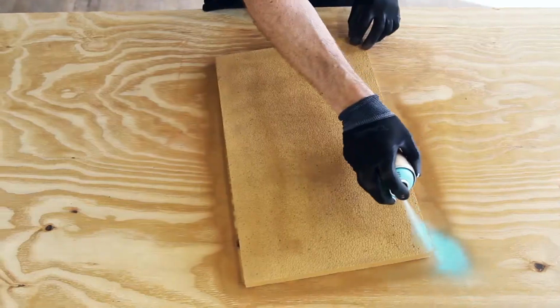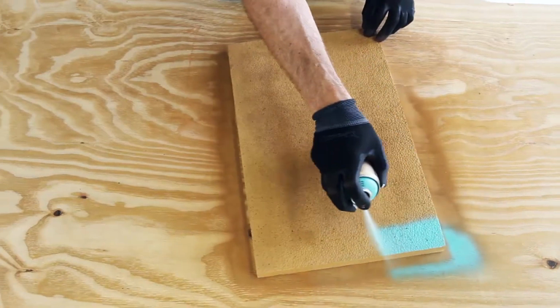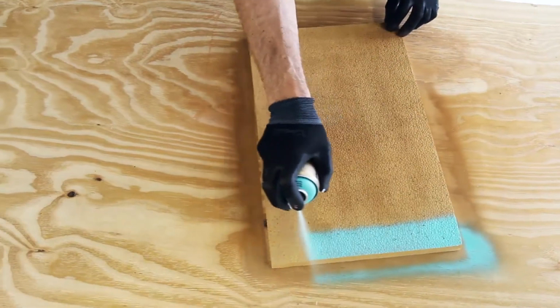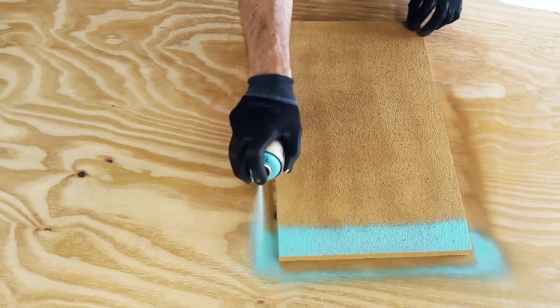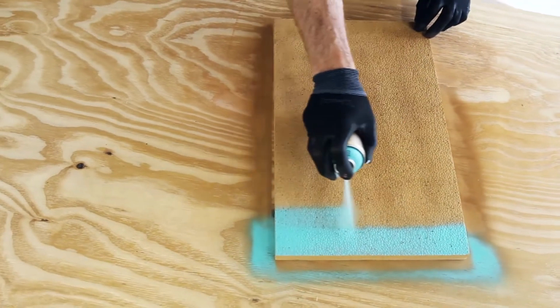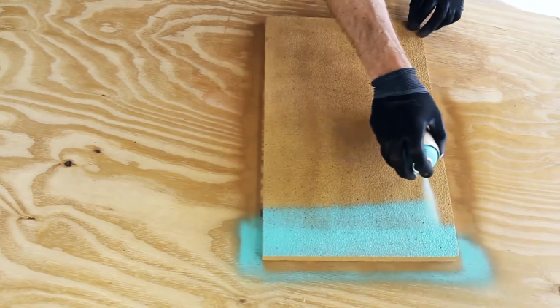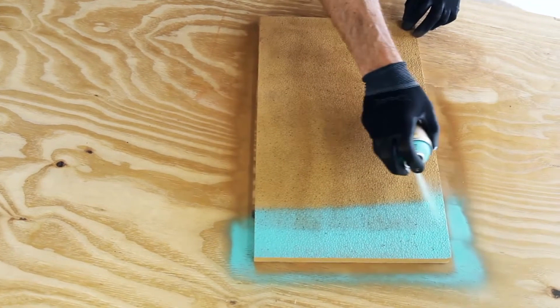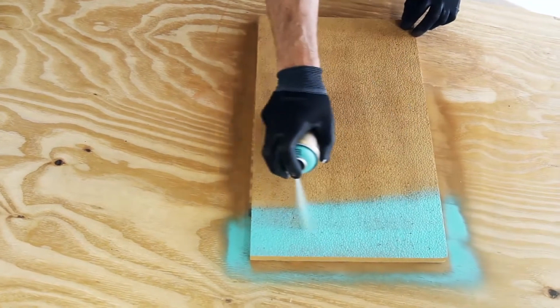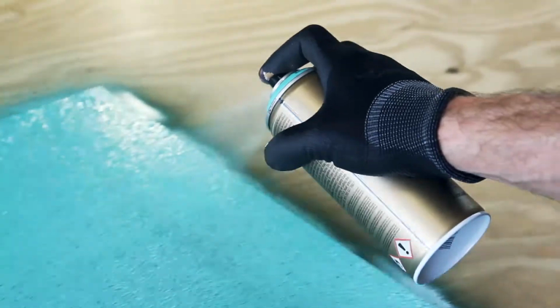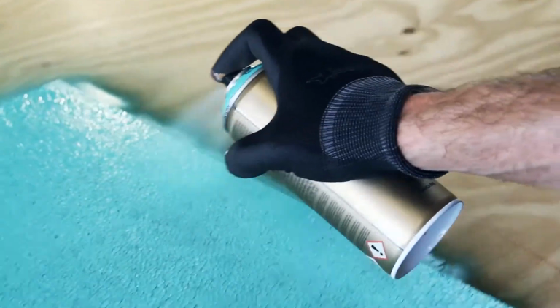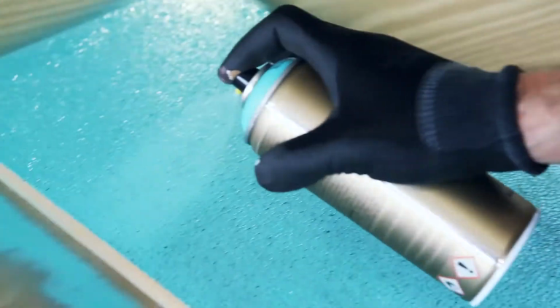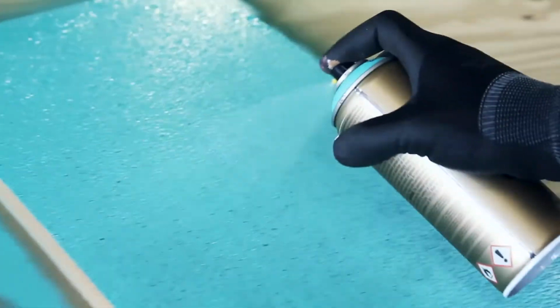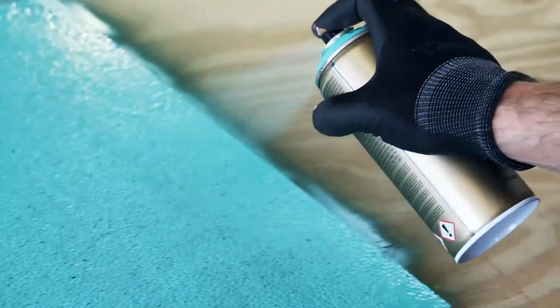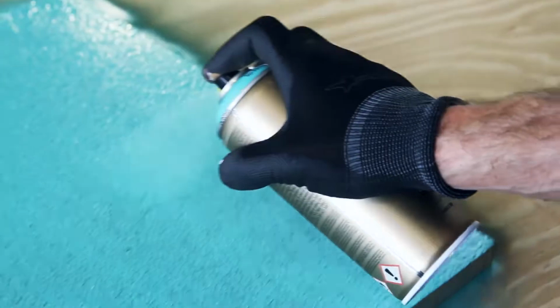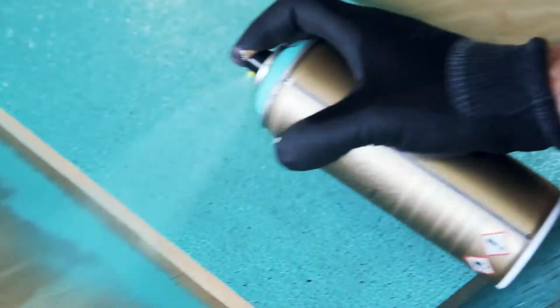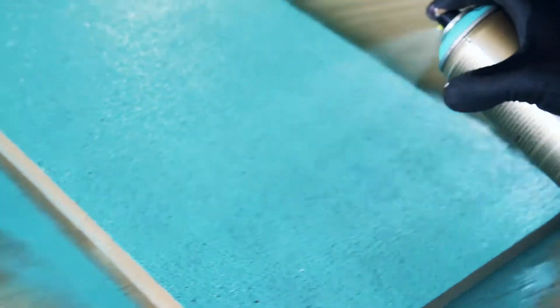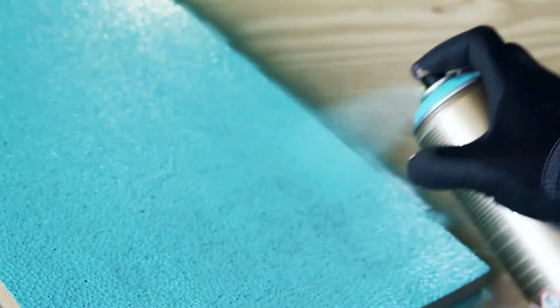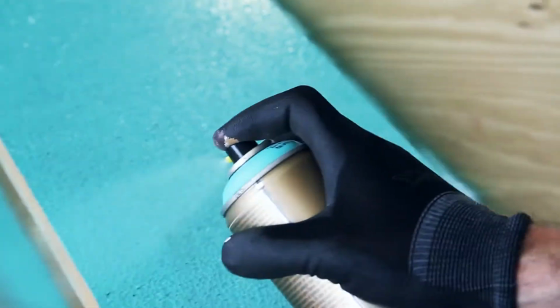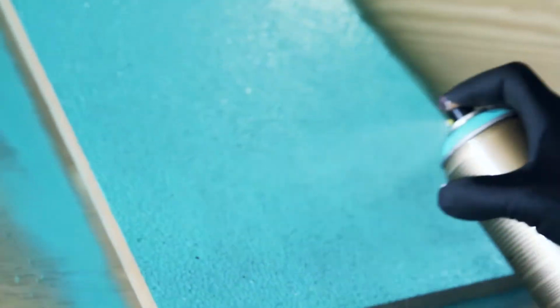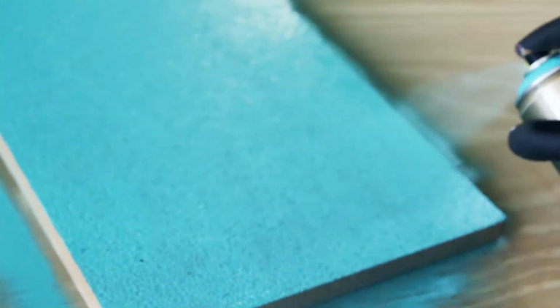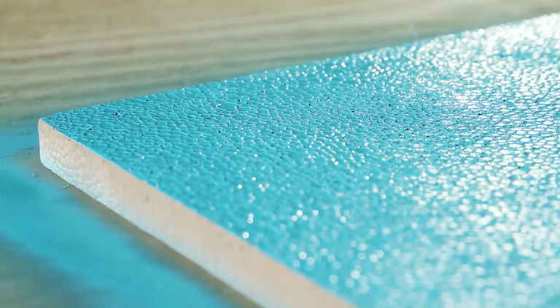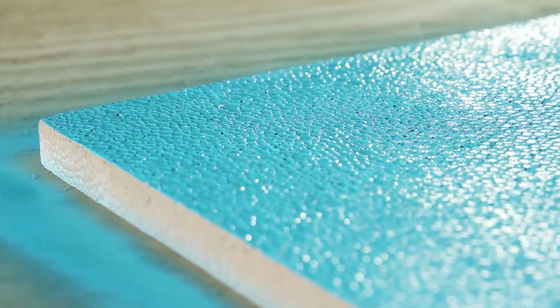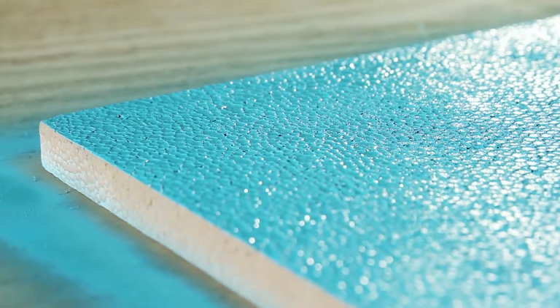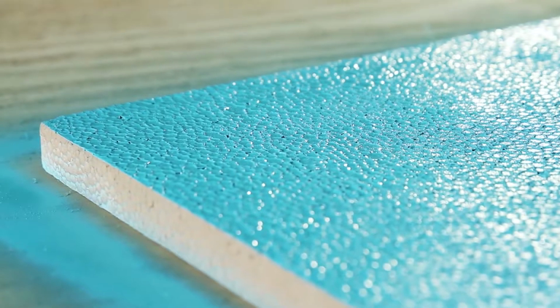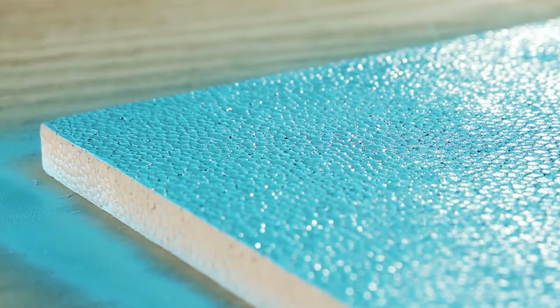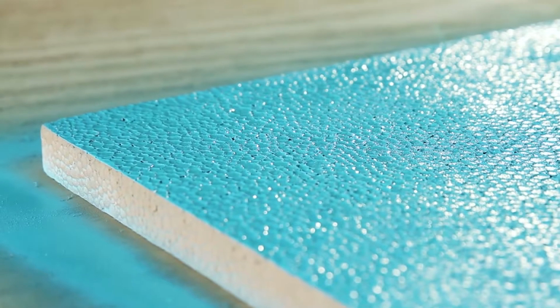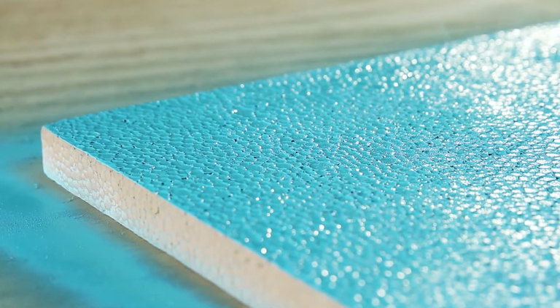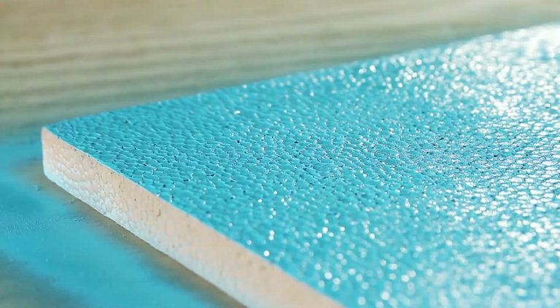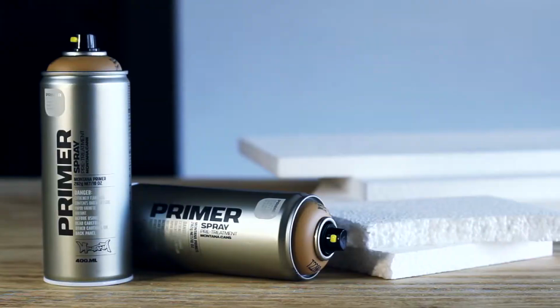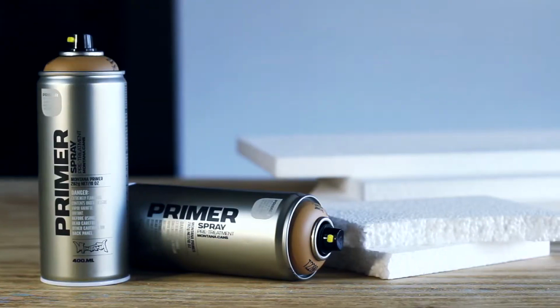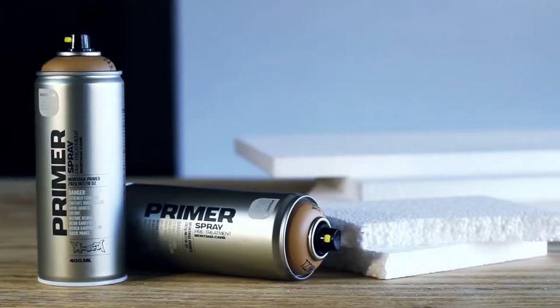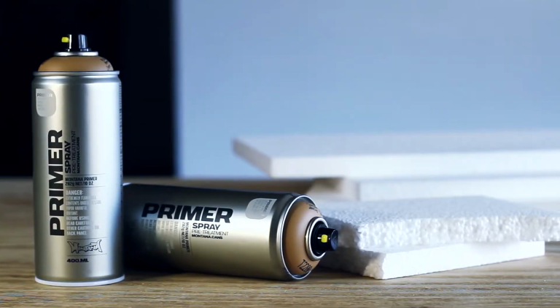Can be coated with acrylic, synthetic resin, or nitro combi lacquers after approximately three hours. Montana polystyrene primer — highest quality, made in Germany.